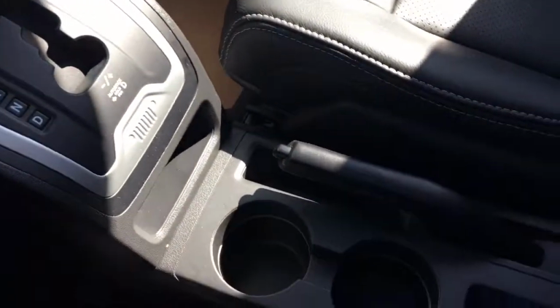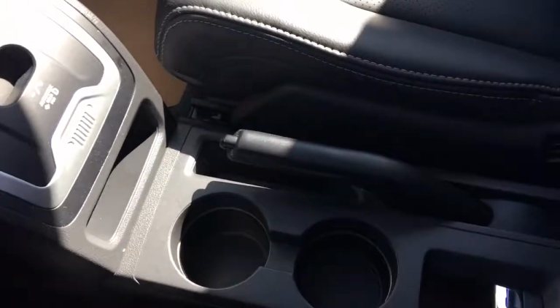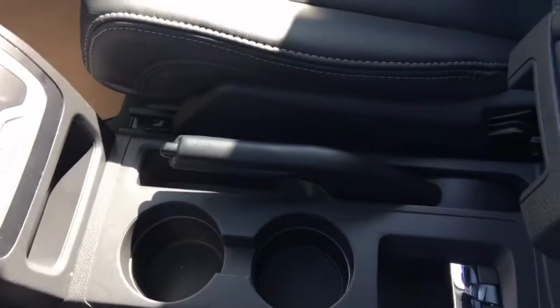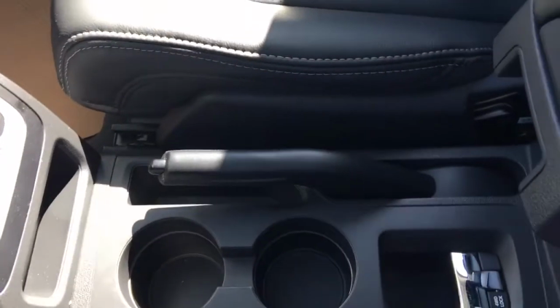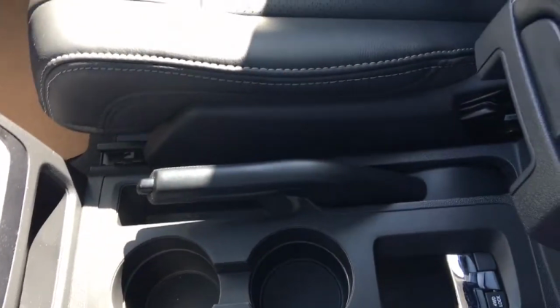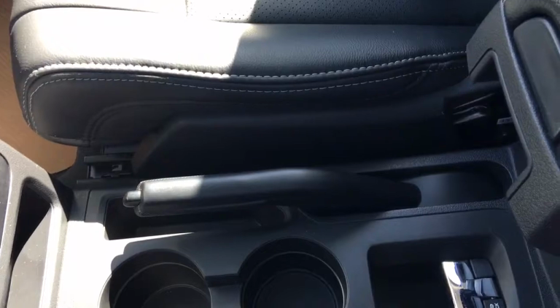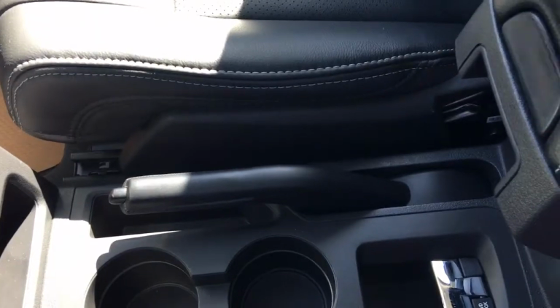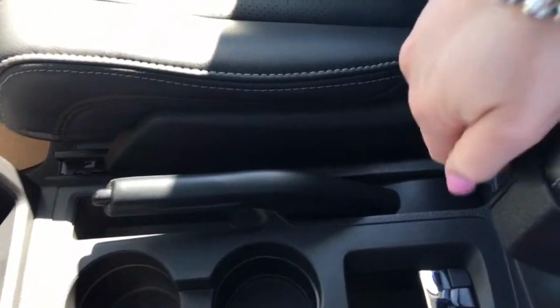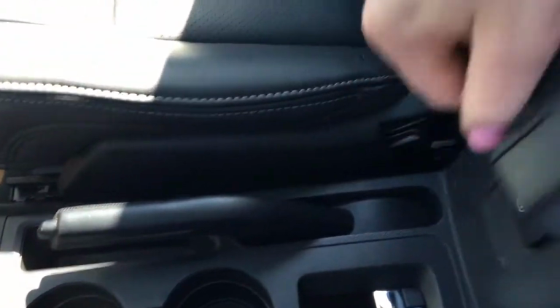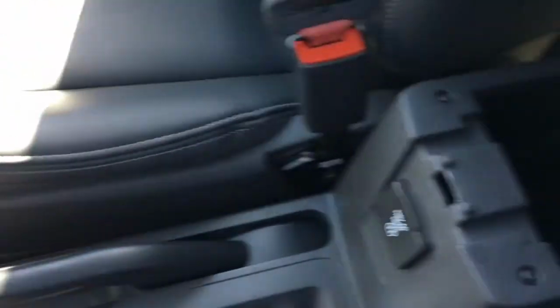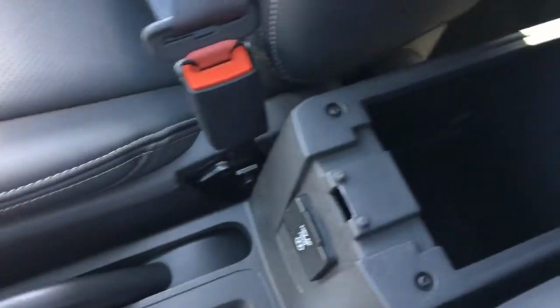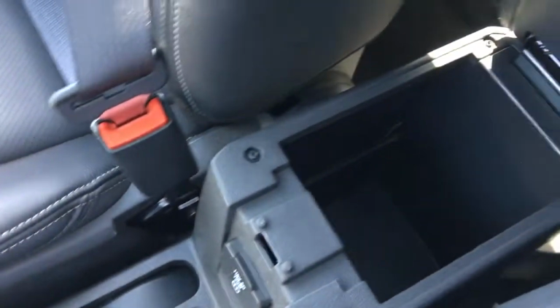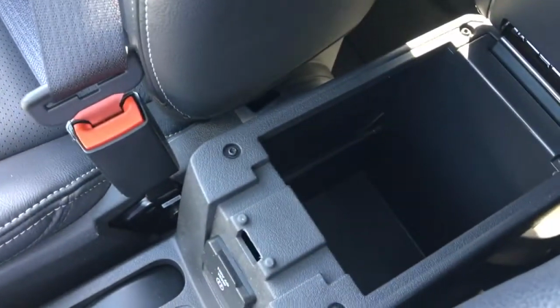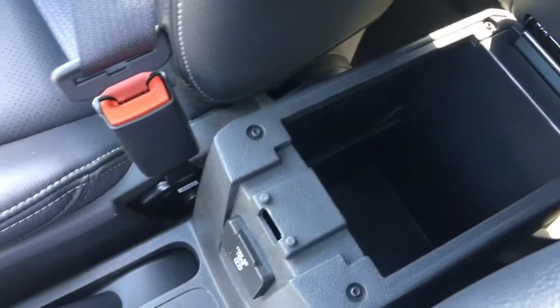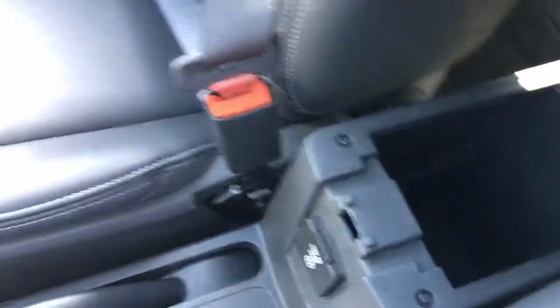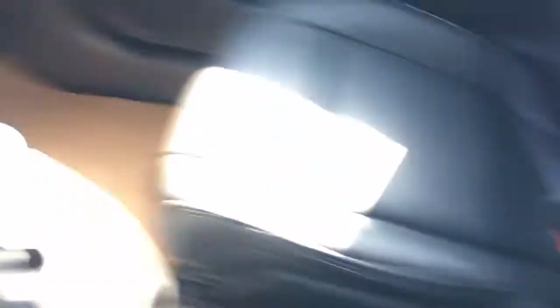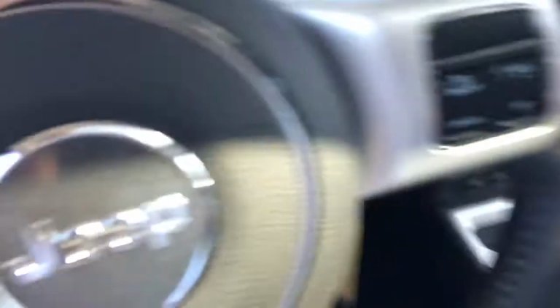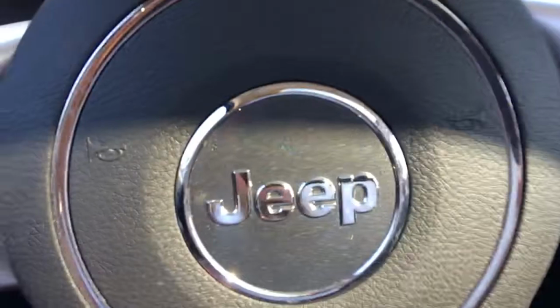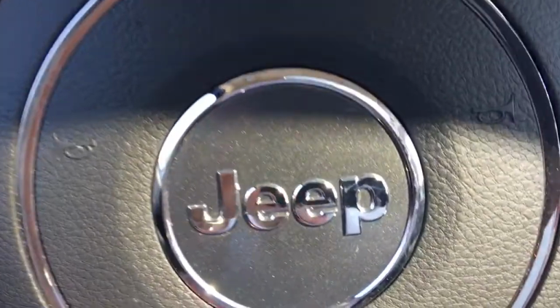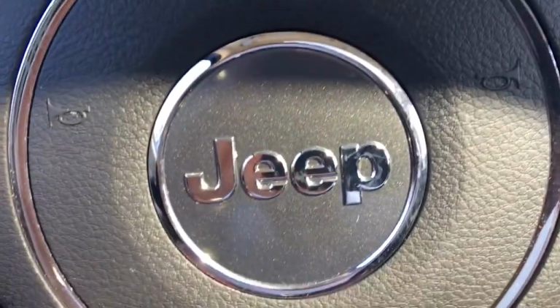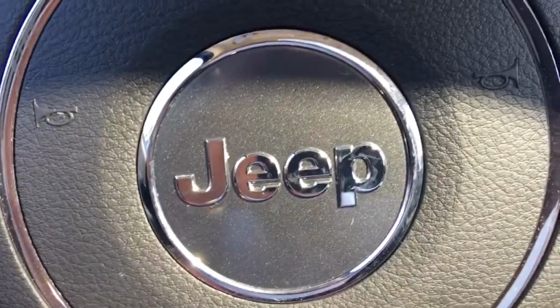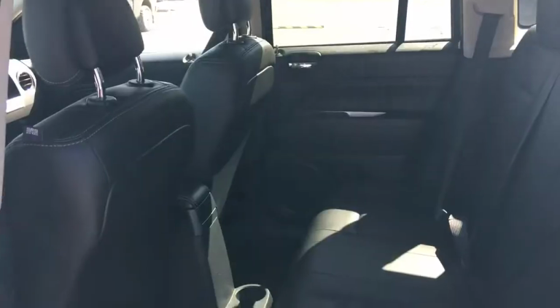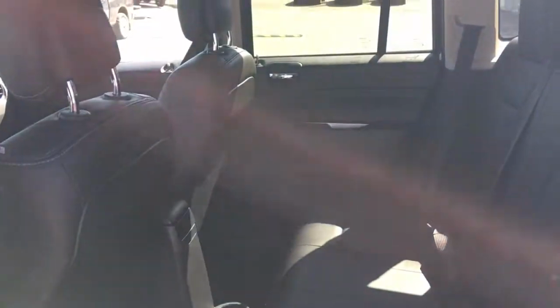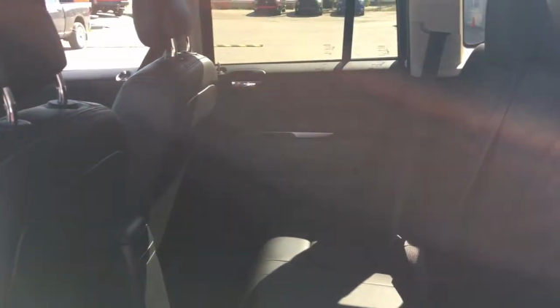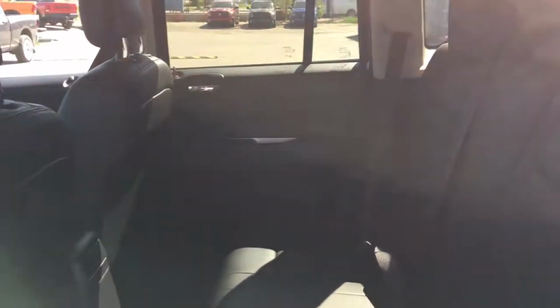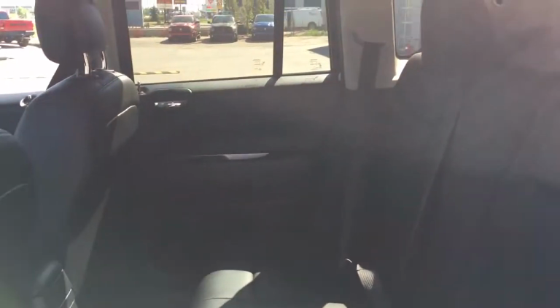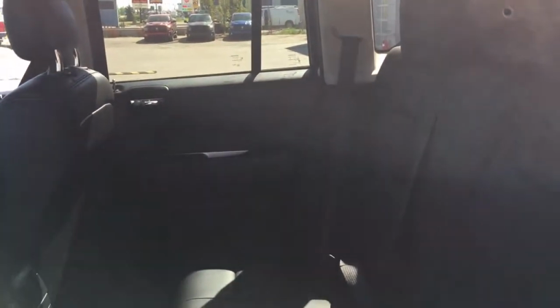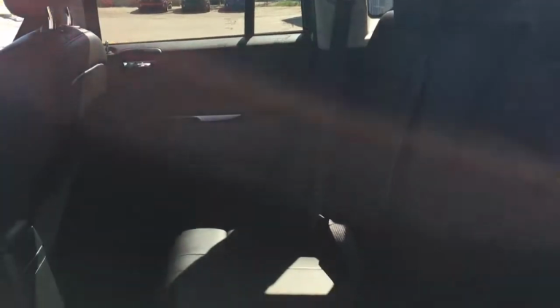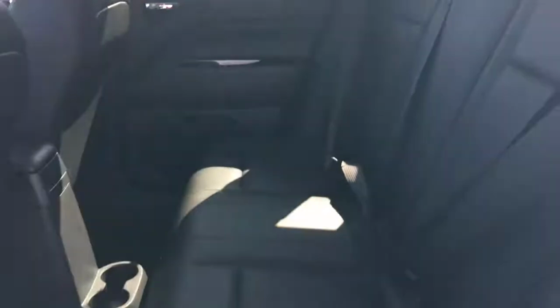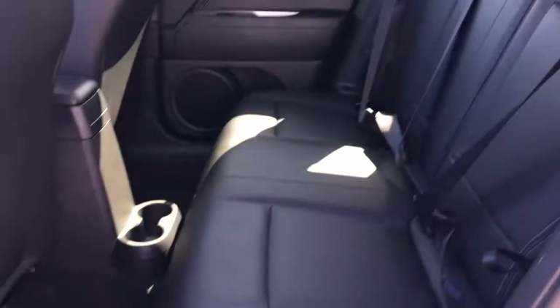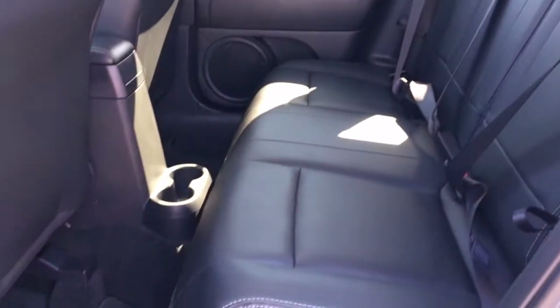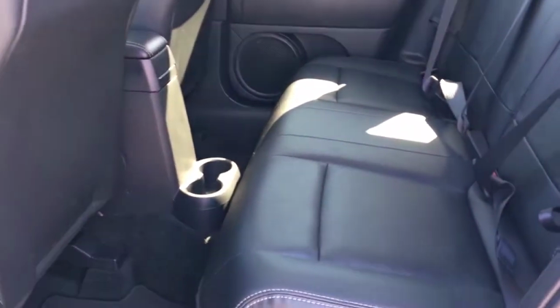You have a handbrake, two cup holders, as well as your four wheel drive lock and a good size center console. You have that nice leather seating throughout this vehicle.